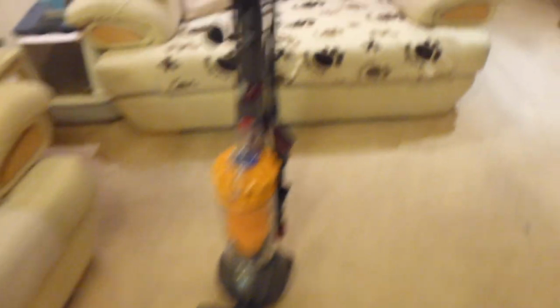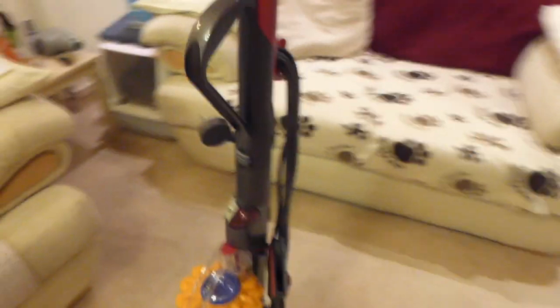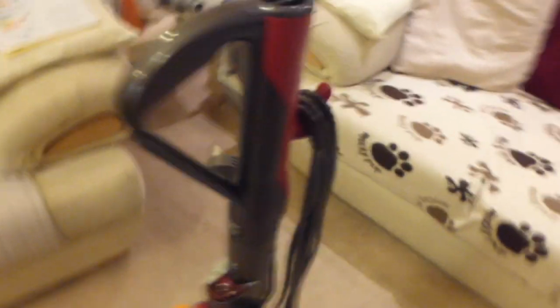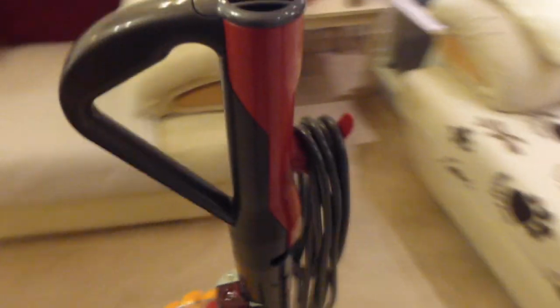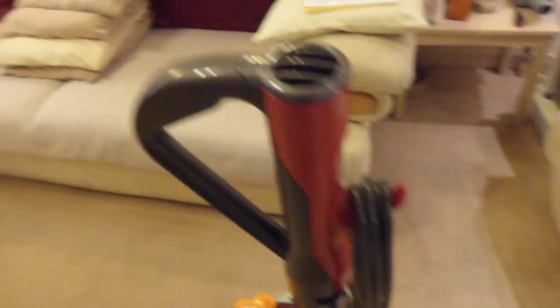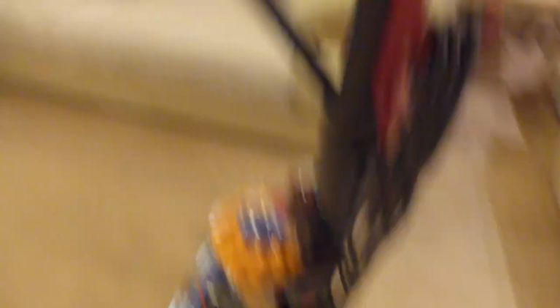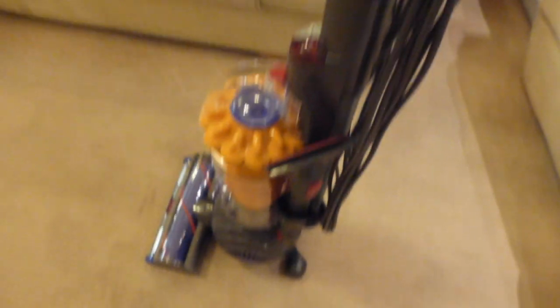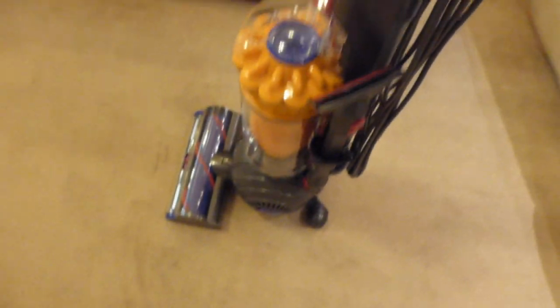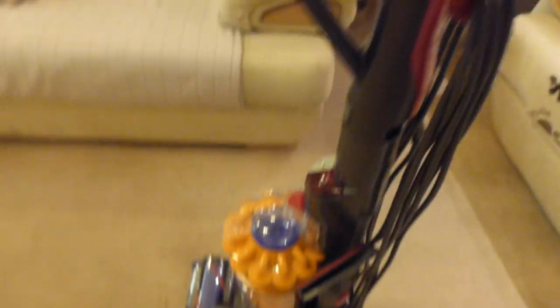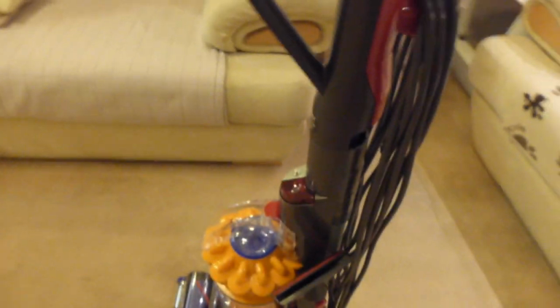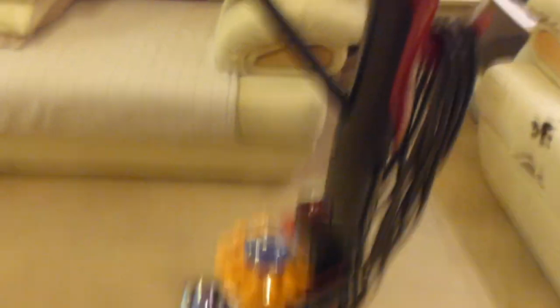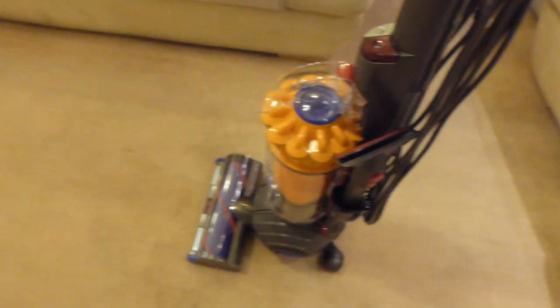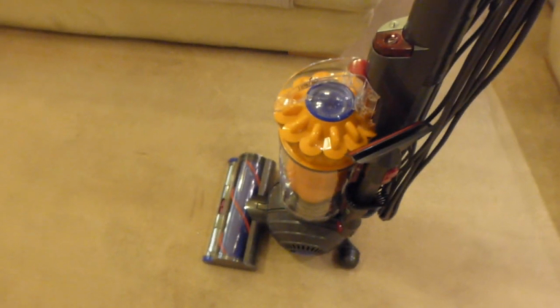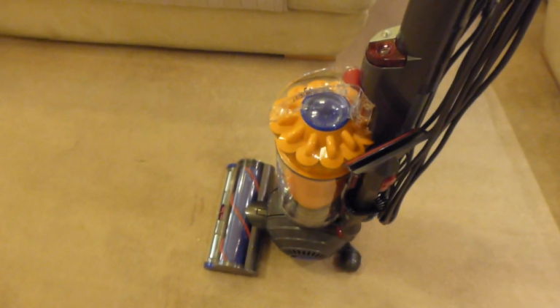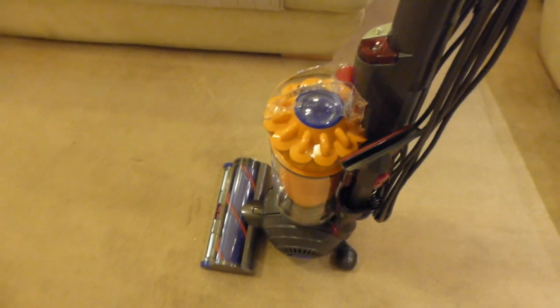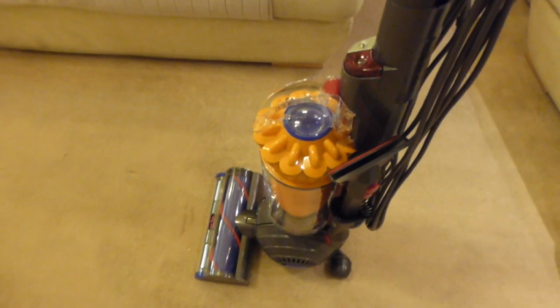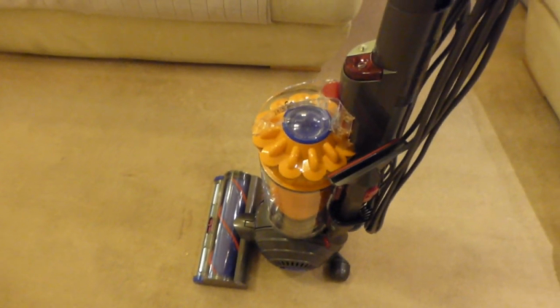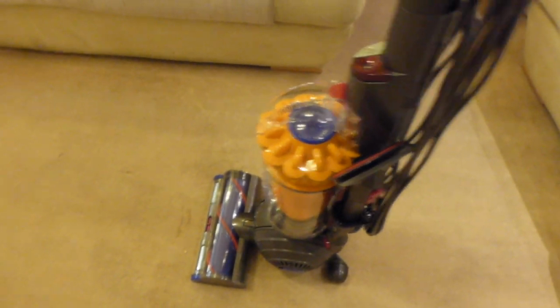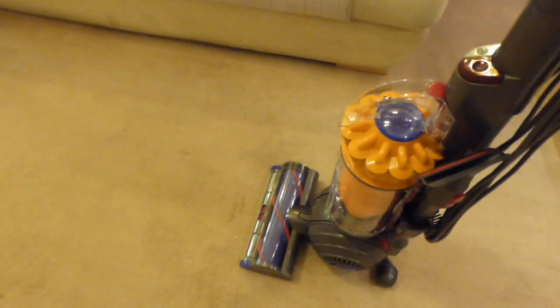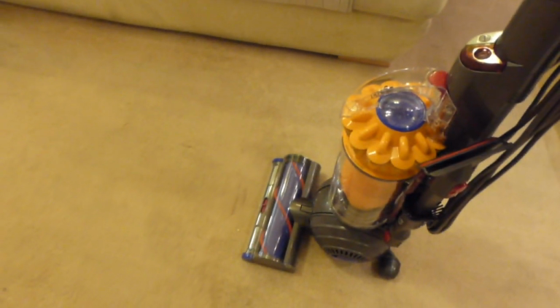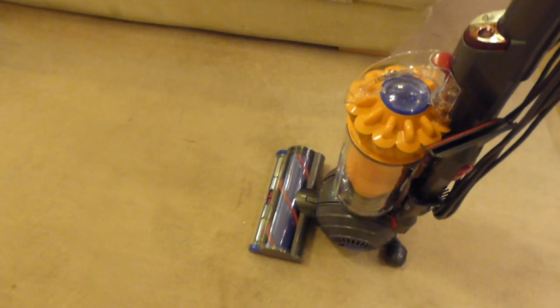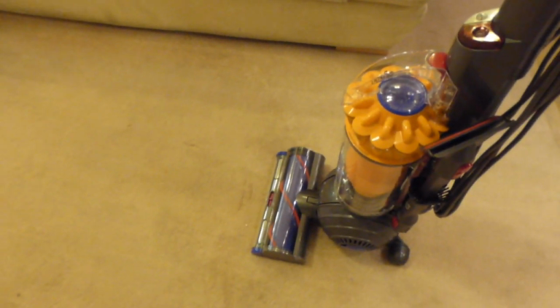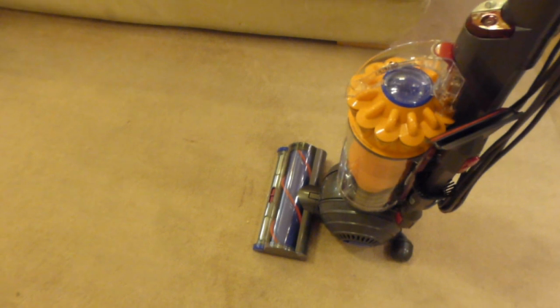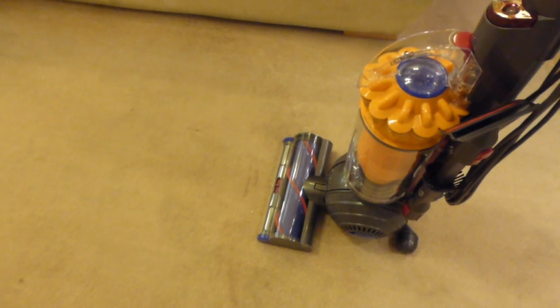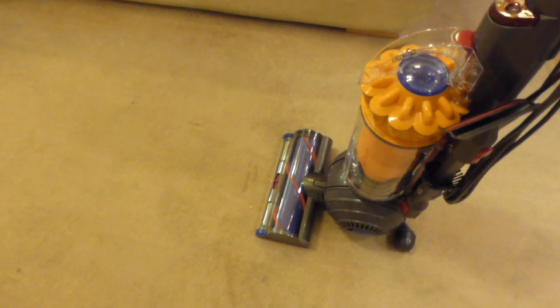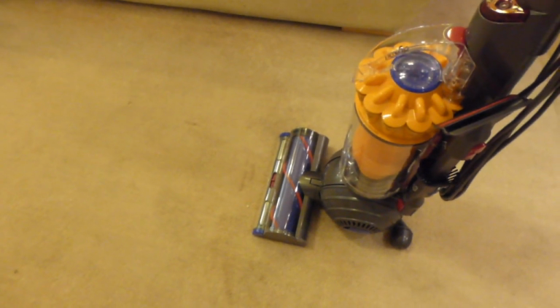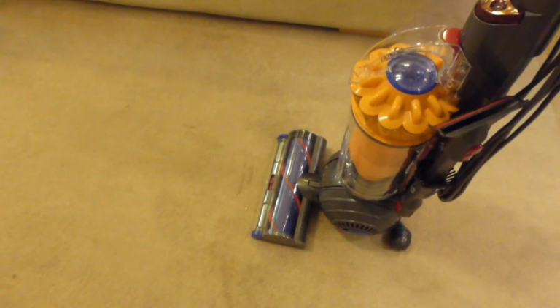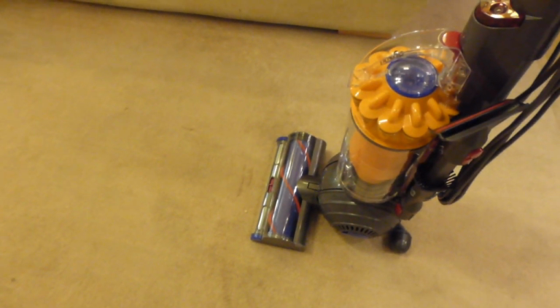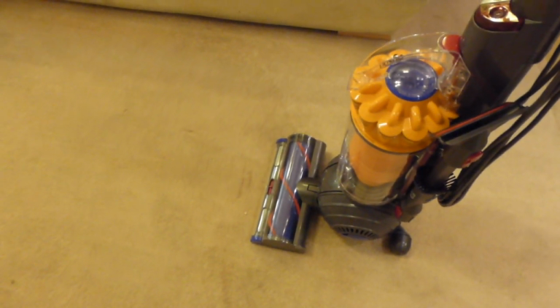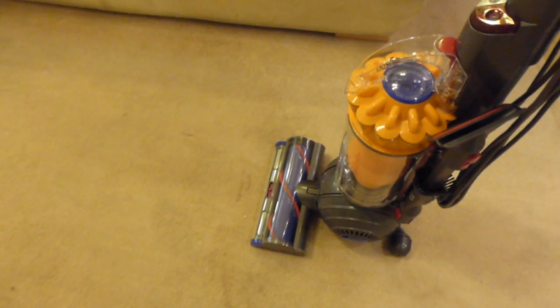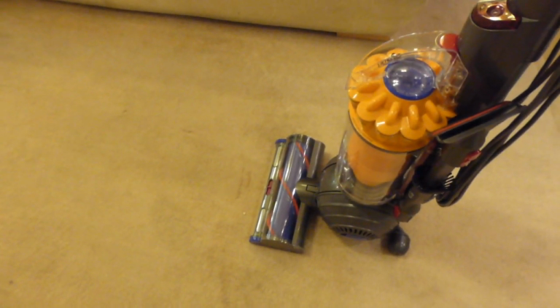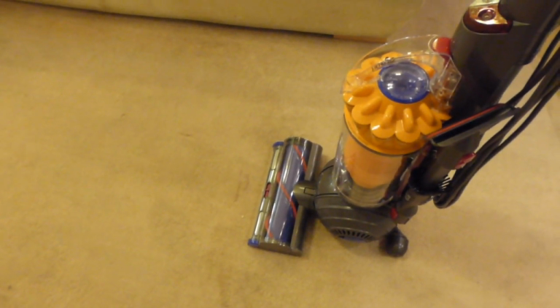So what we can see here is the Dyson Lightball in all its glory. This has only been available for a couple of months and it's the all-new, all-singing, all-dancing floor head on here, which is the epicyclic drive that they're going on about.